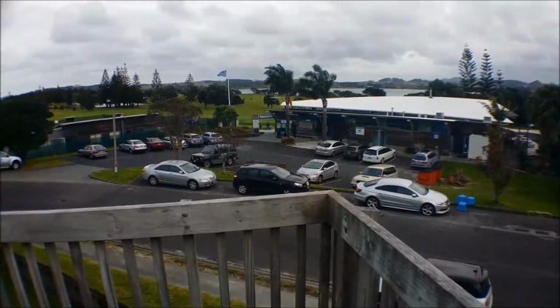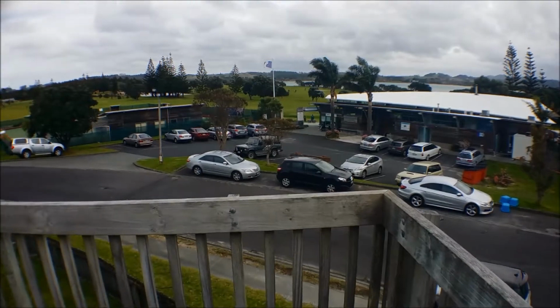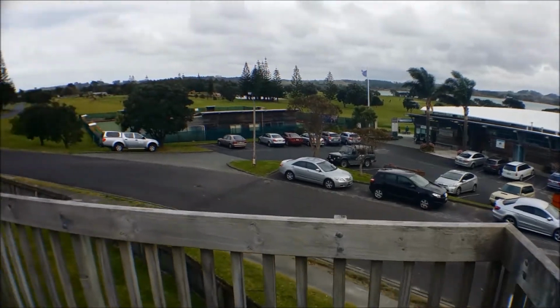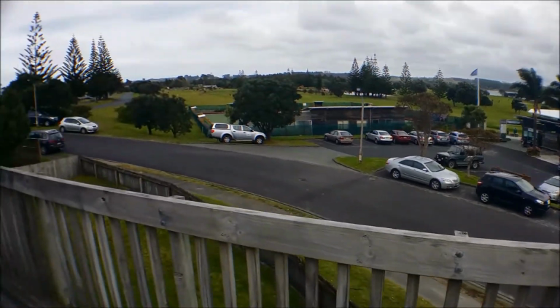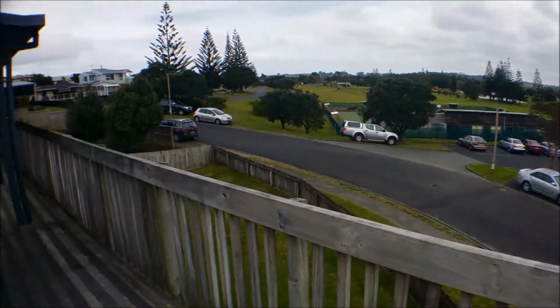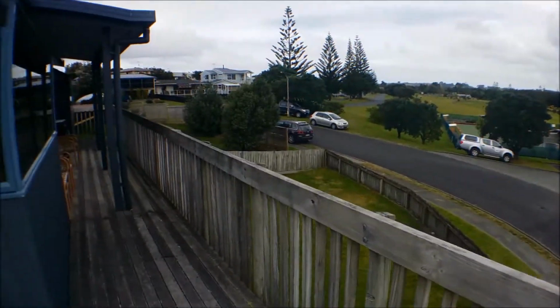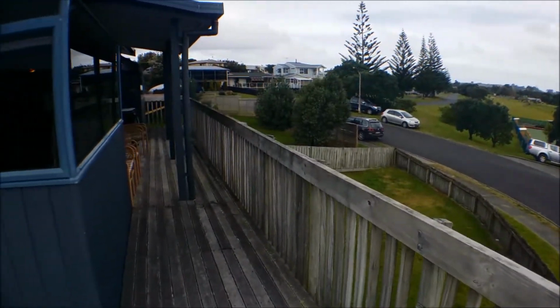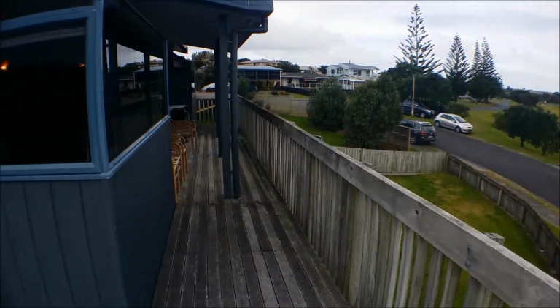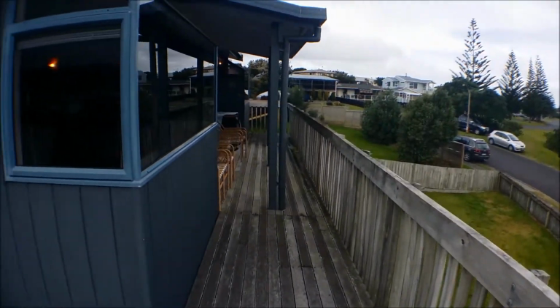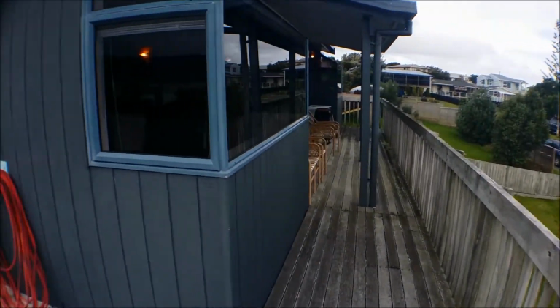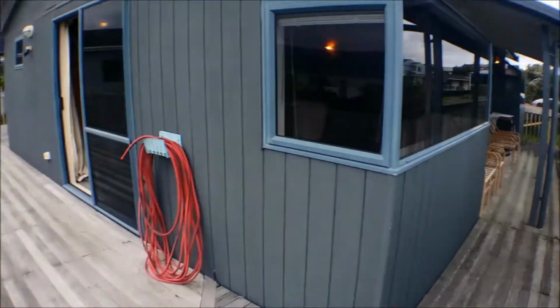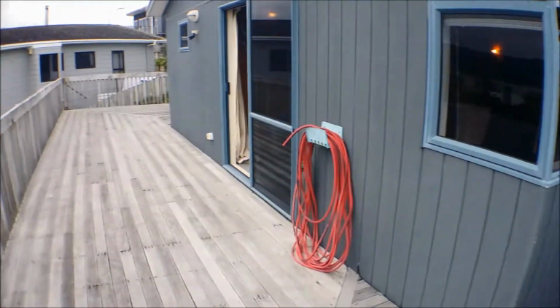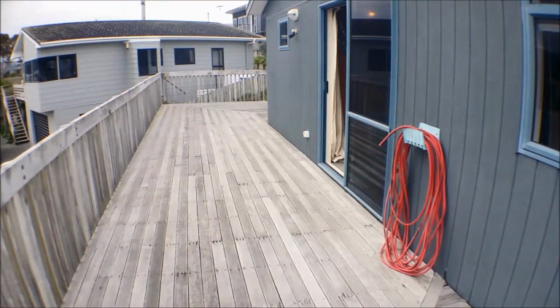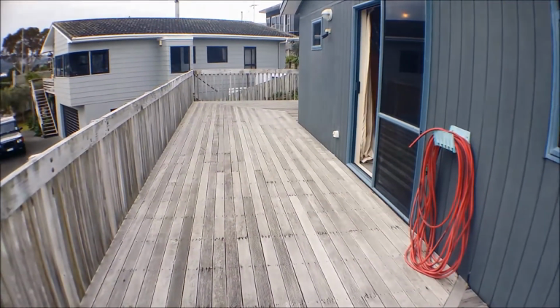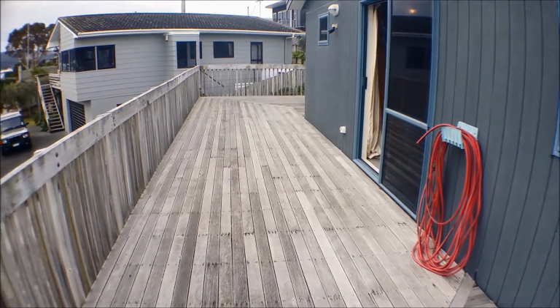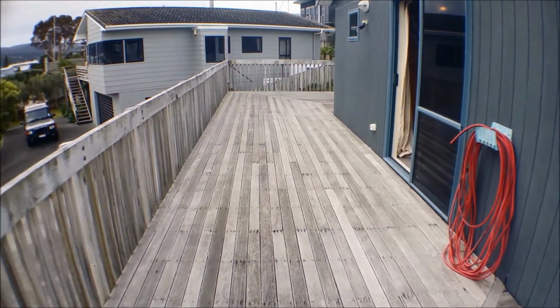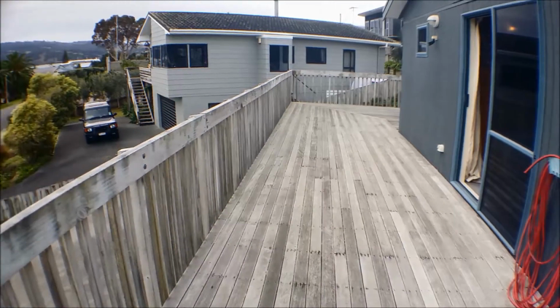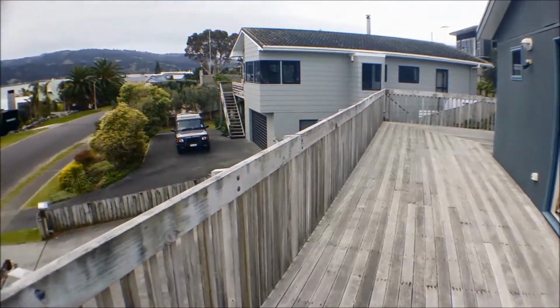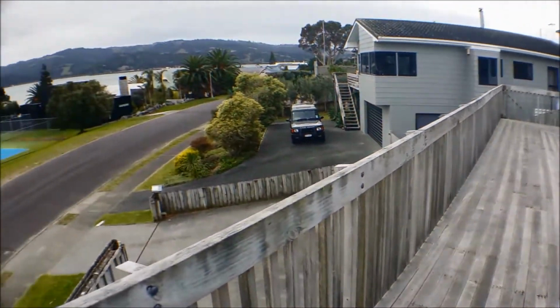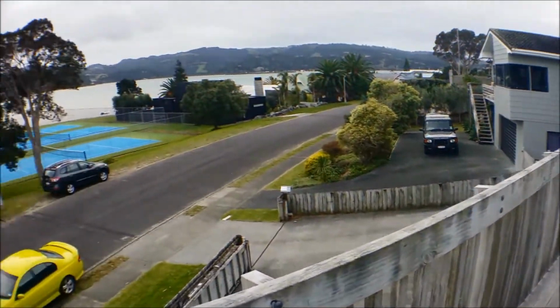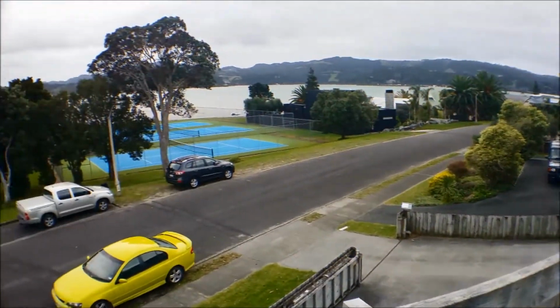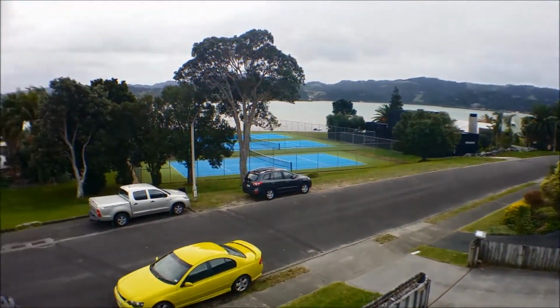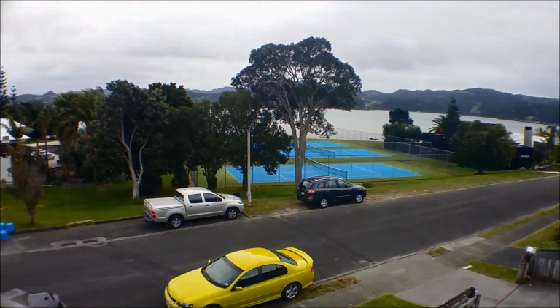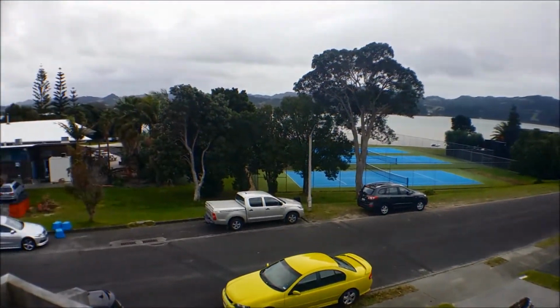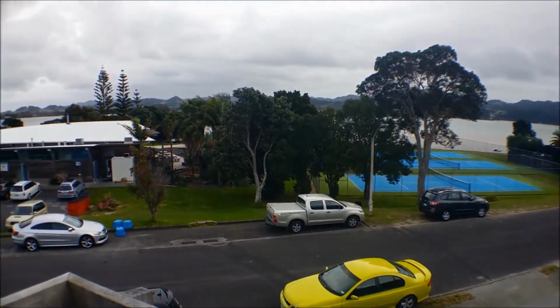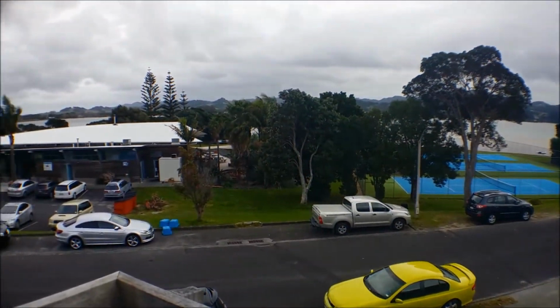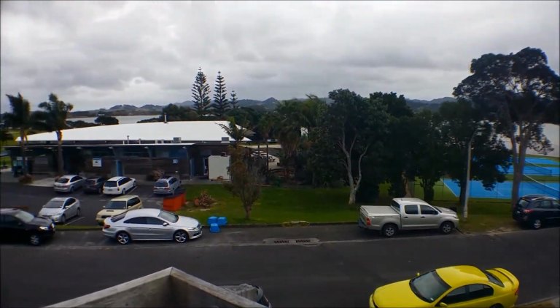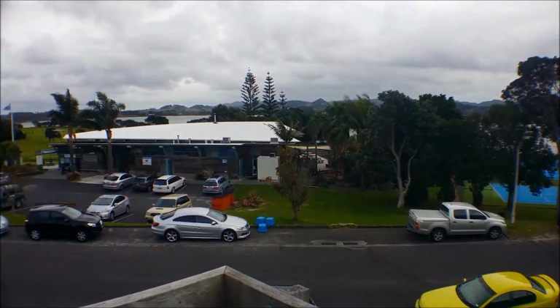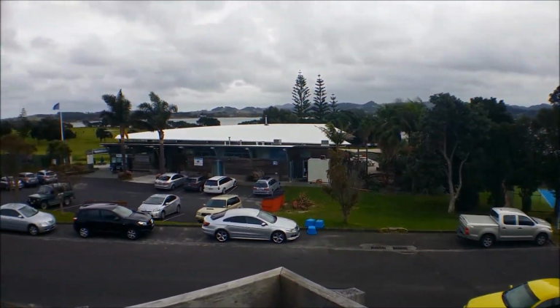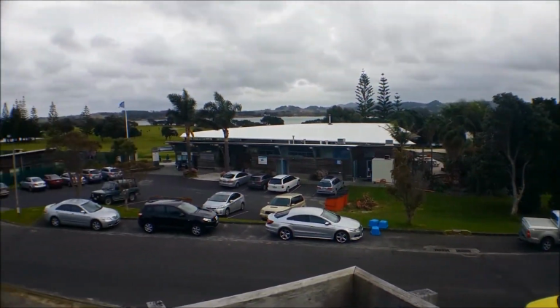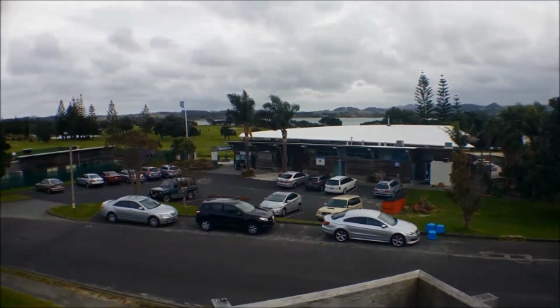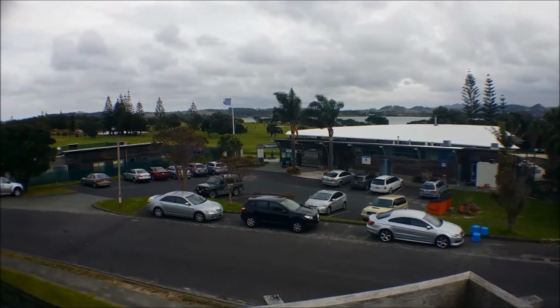The deck goes the whole way around the property so you catch the sun all day. And again, fantastic views, especially for the keen golfers.